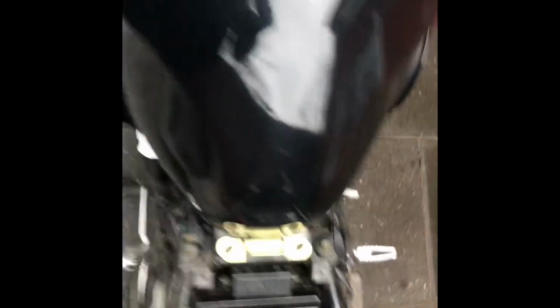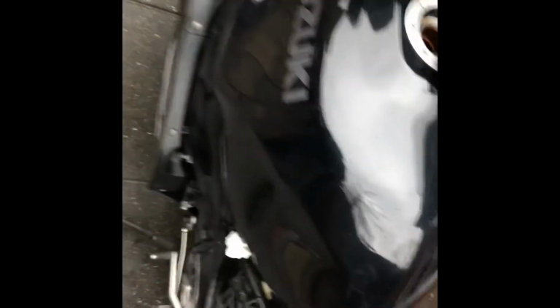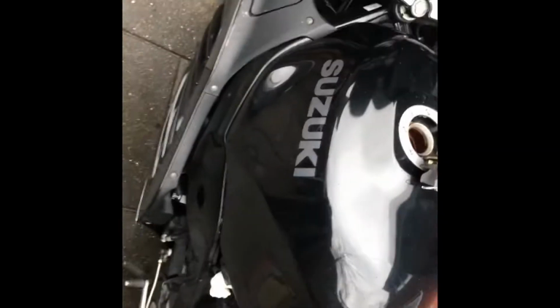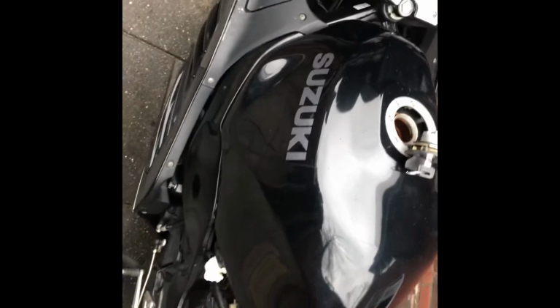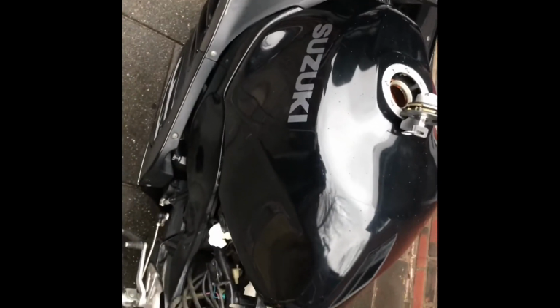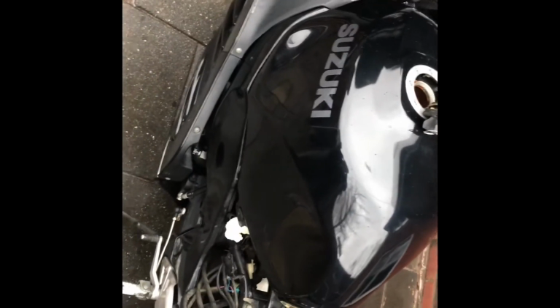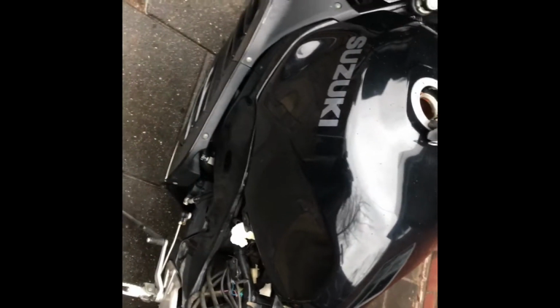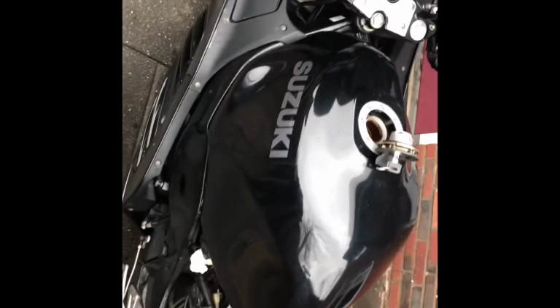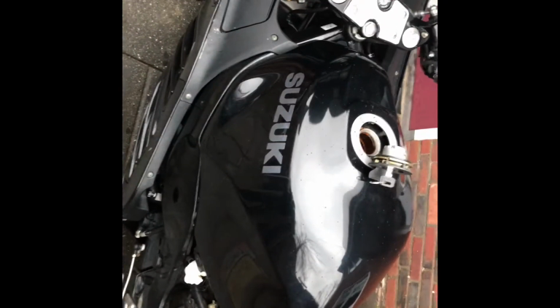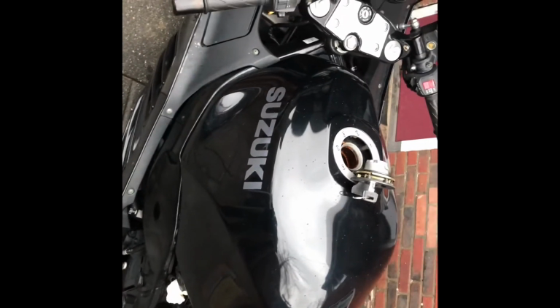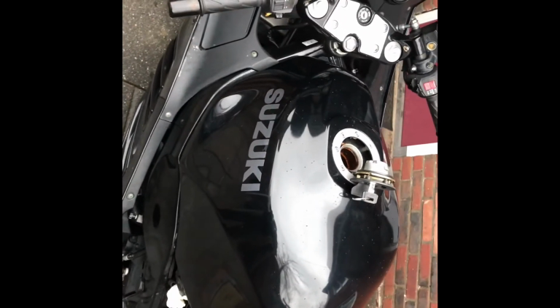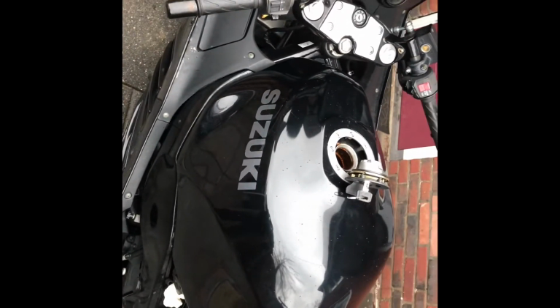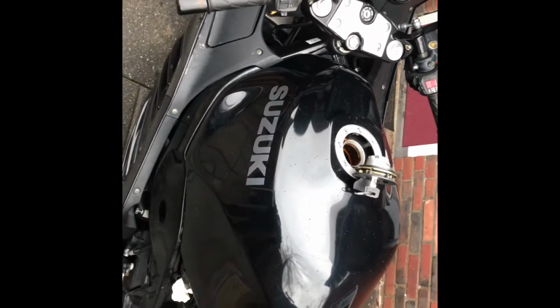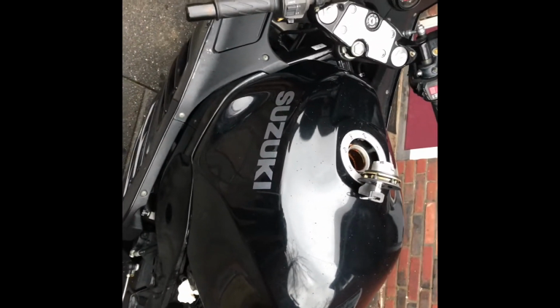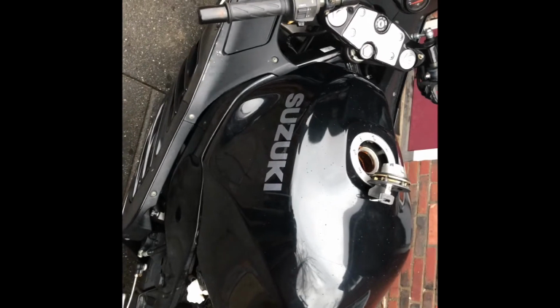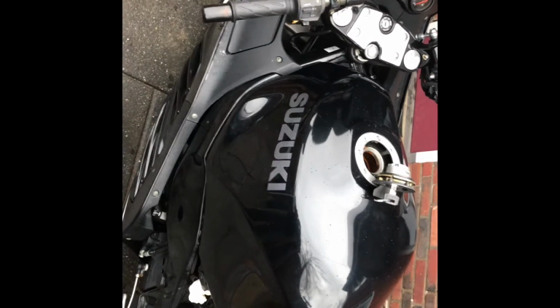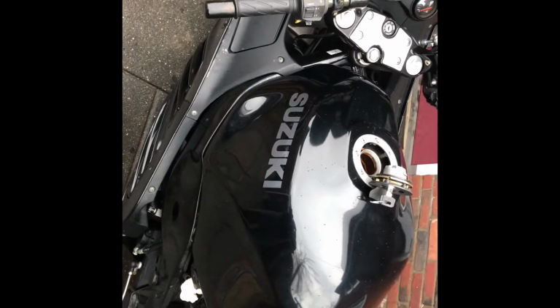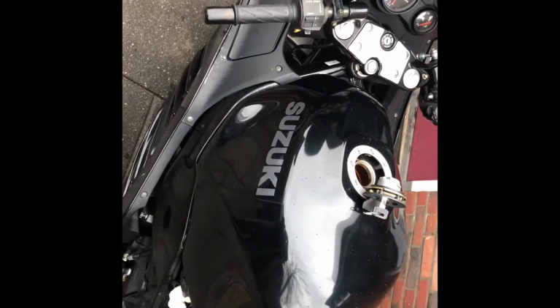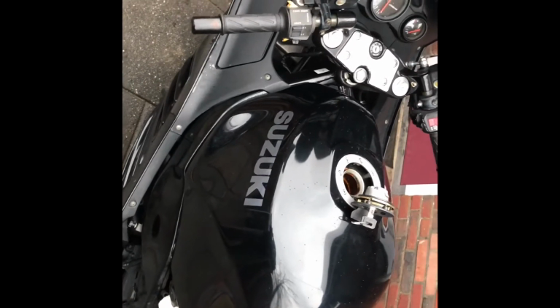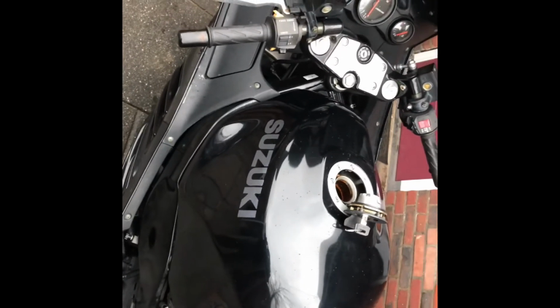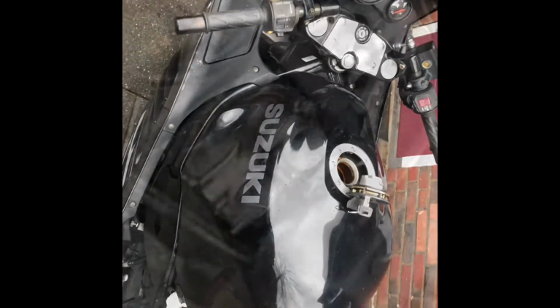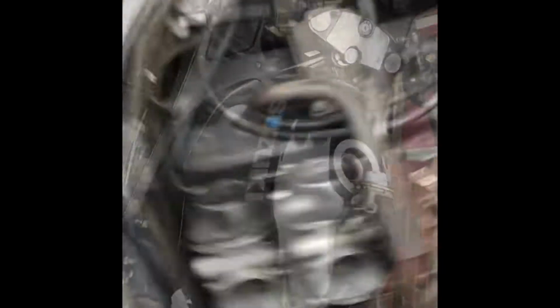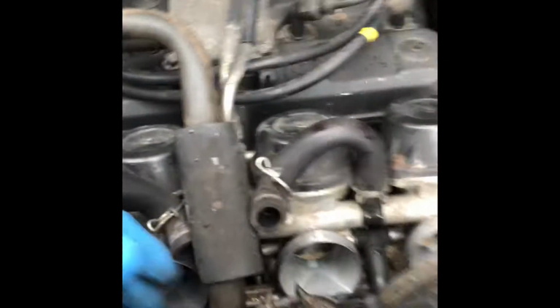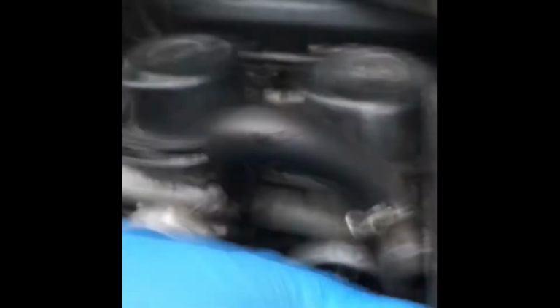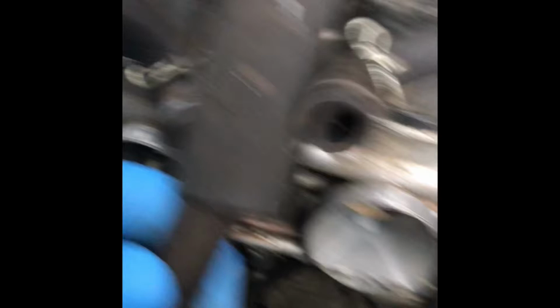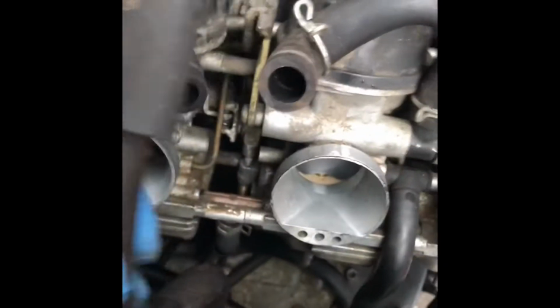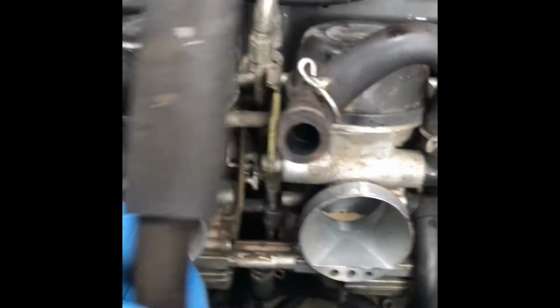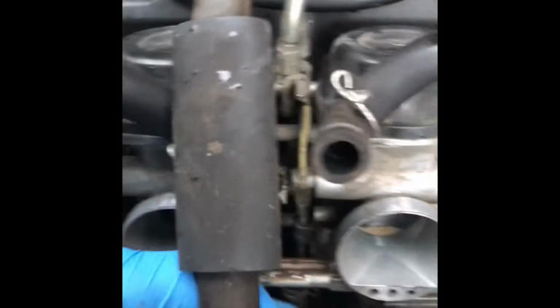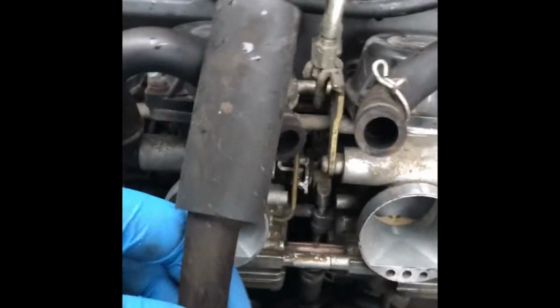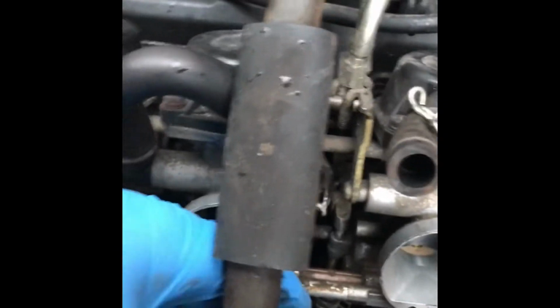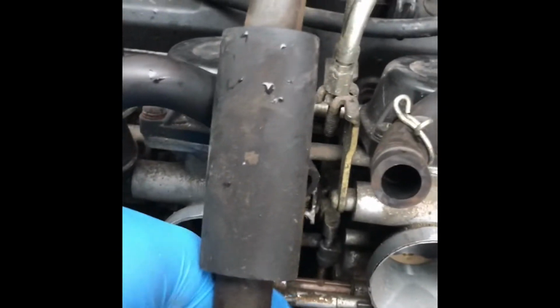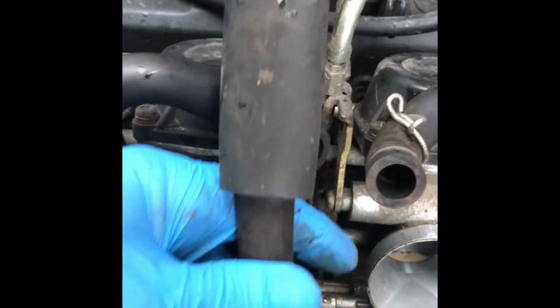Now I'm gonna fix the choke again. I noticed a wrong cable — actually a hose — was going on the wrong place, and that could be the cause why the choke has been stuck. This hose is in the wrong place because it's running over here.